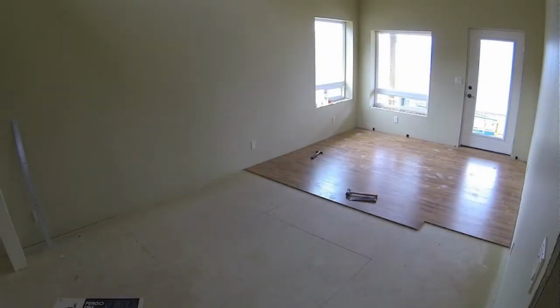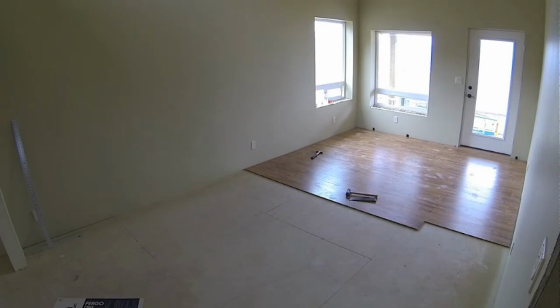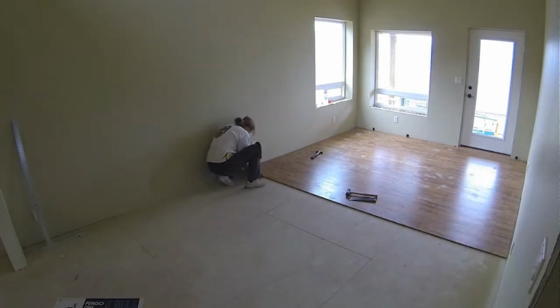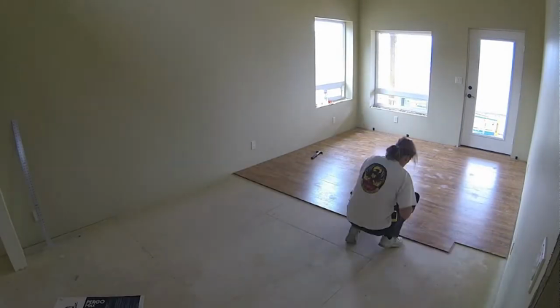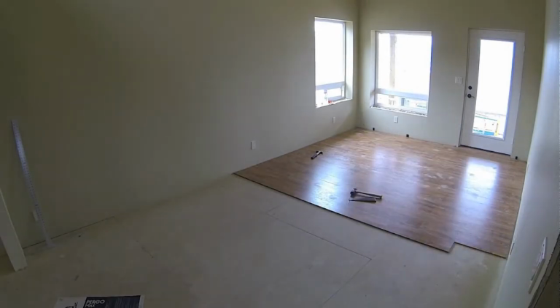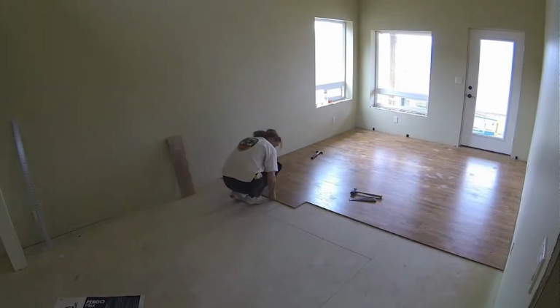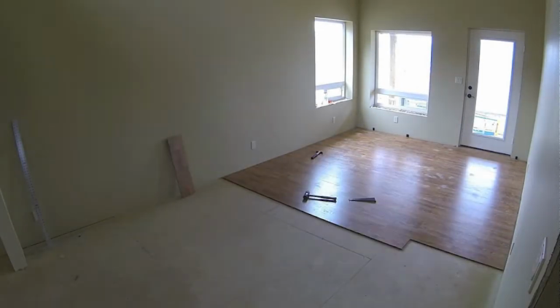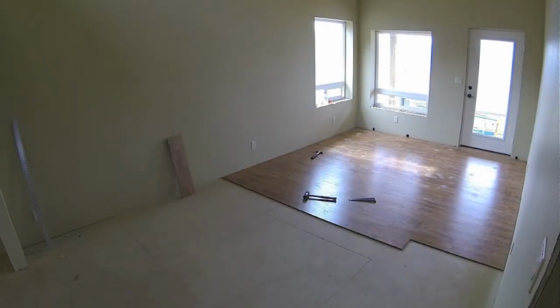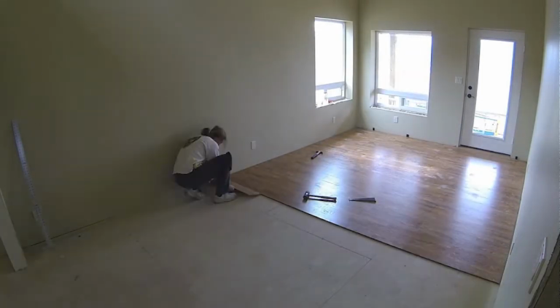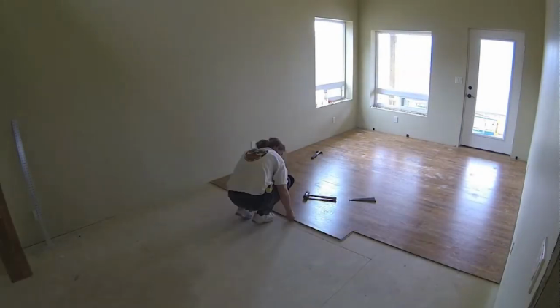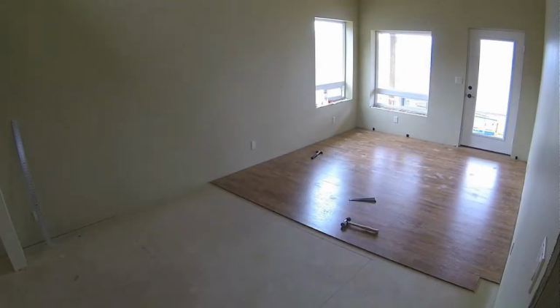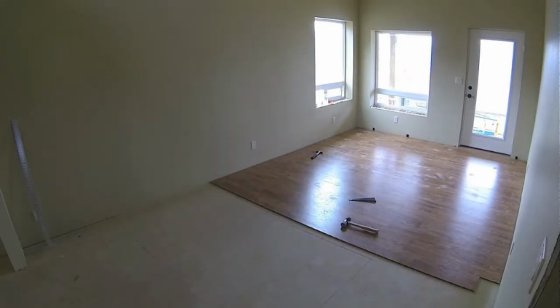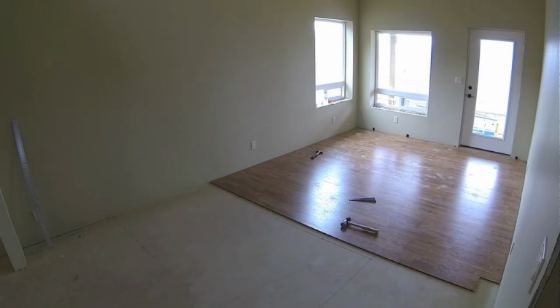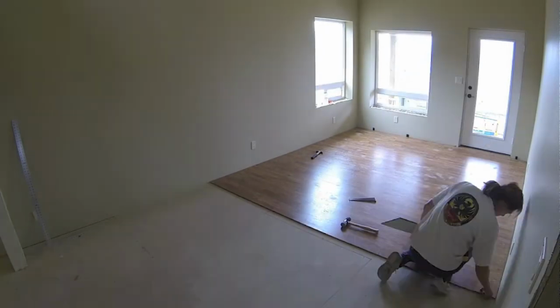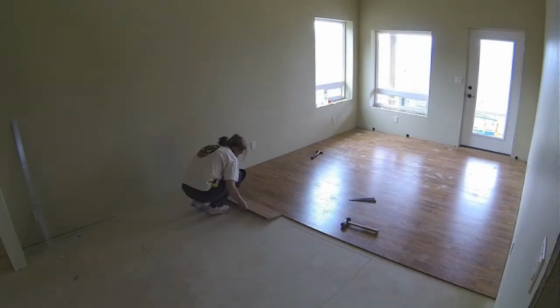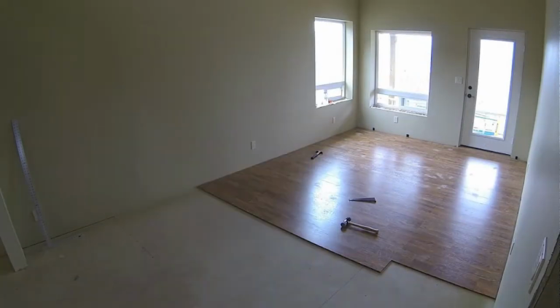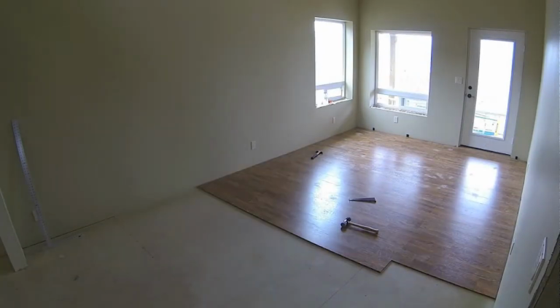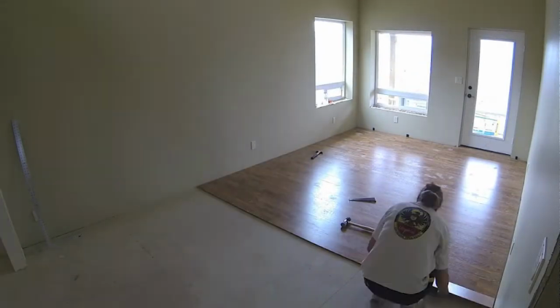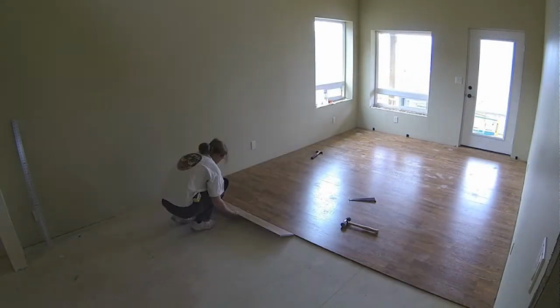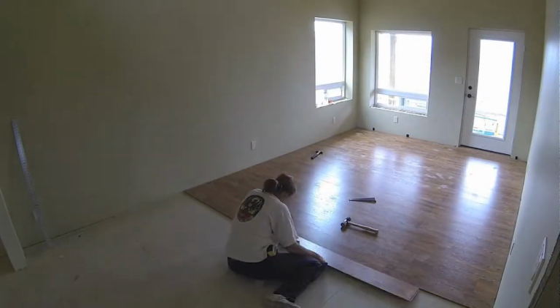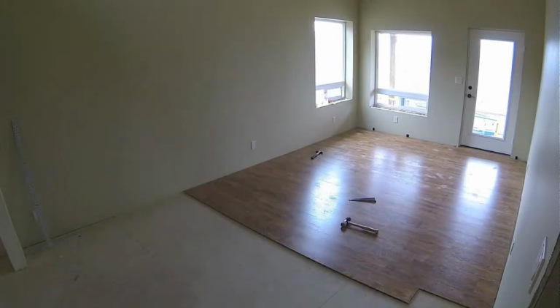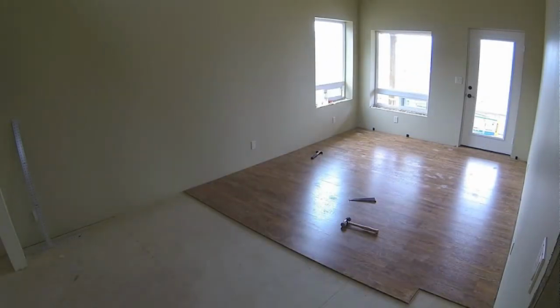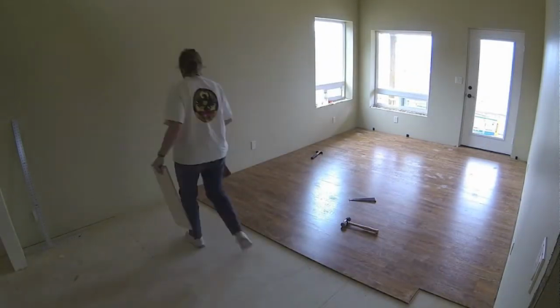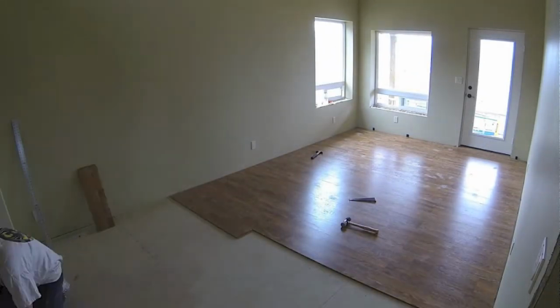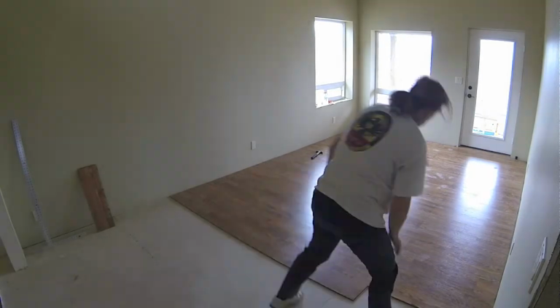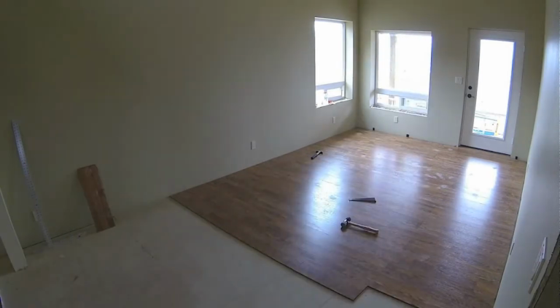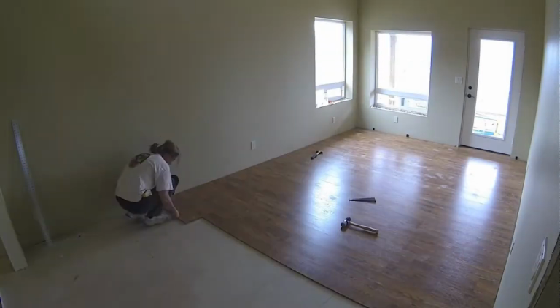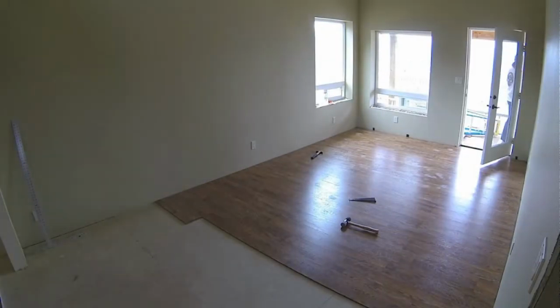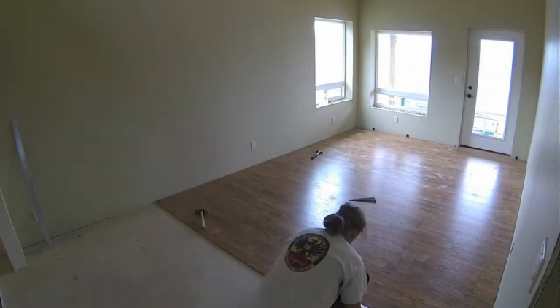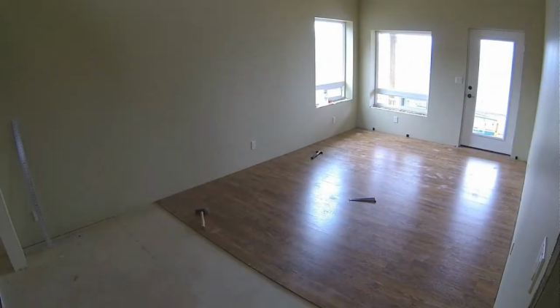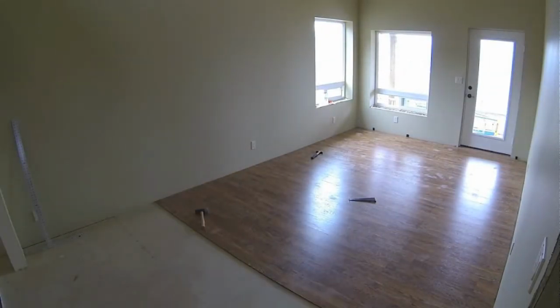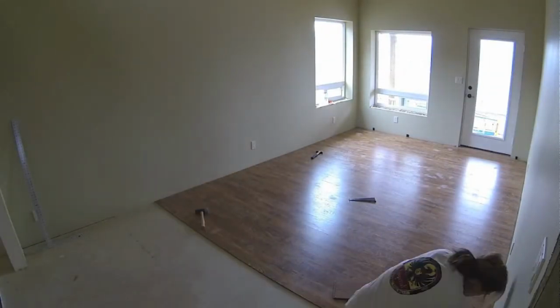I really got the hang of it pretty quickly, and I have to say, it sounds pretty strange, but after a while it got kind of fun. Lots of dust — you can see my footprints all over the place on the wood, and later on I'll mop that up.